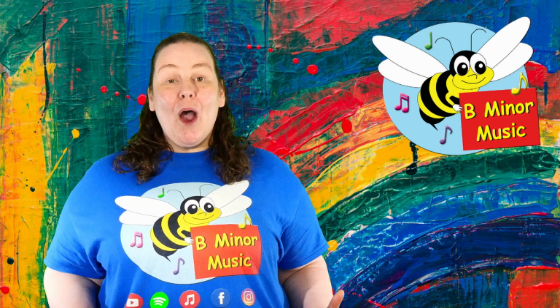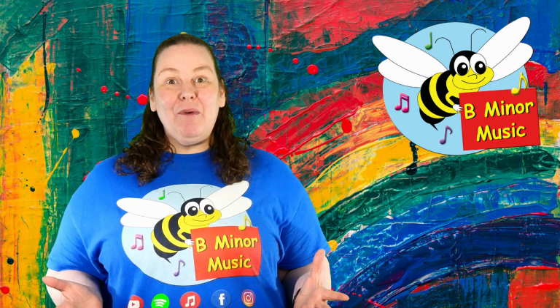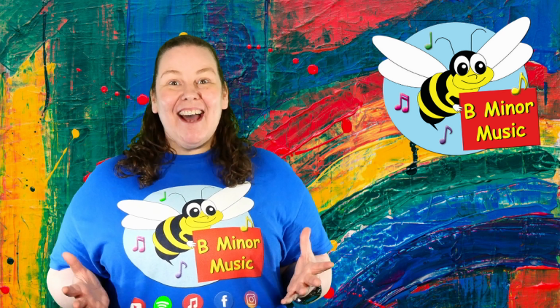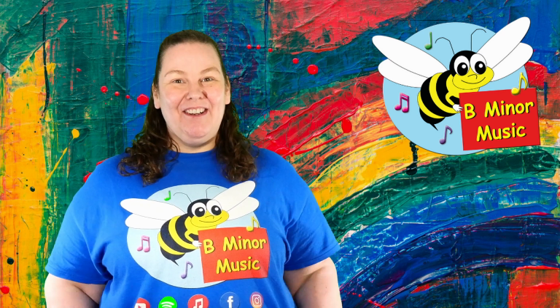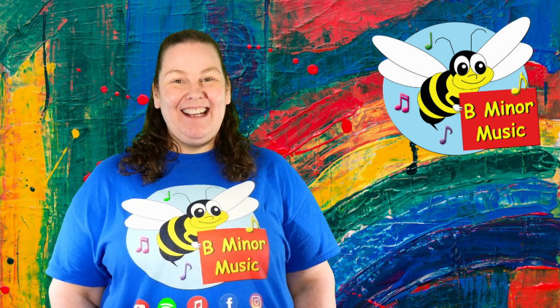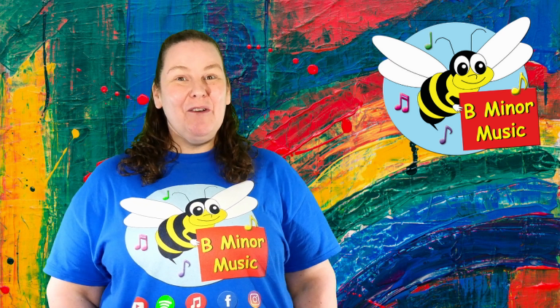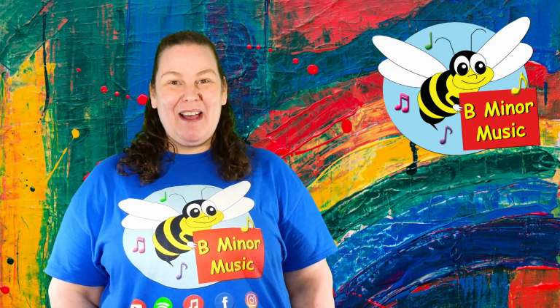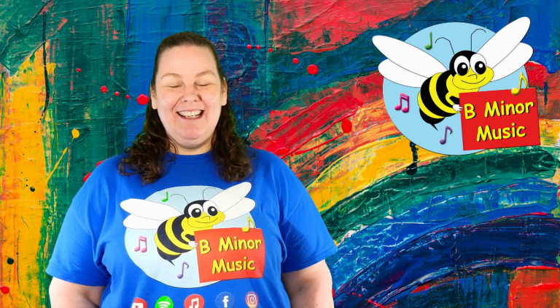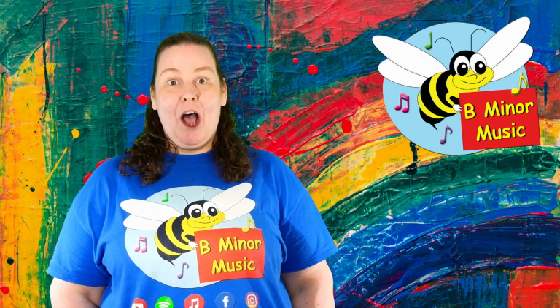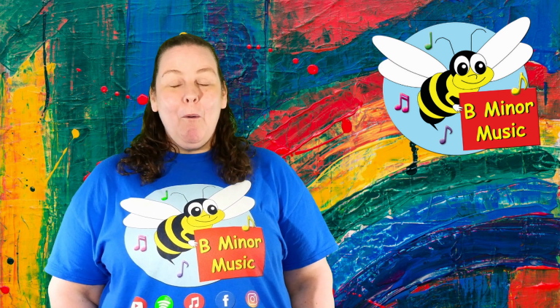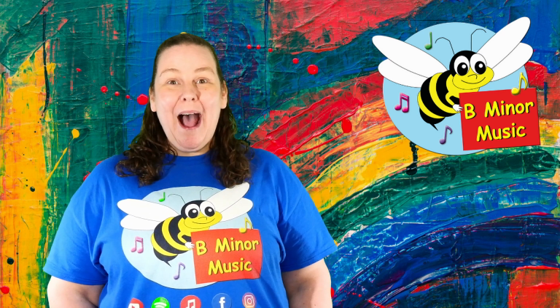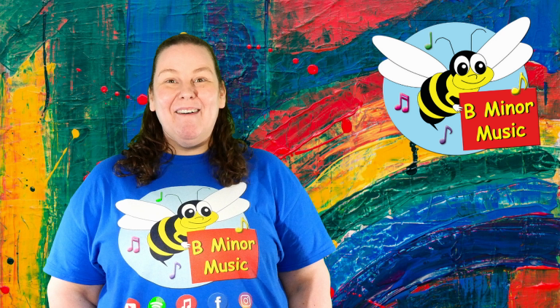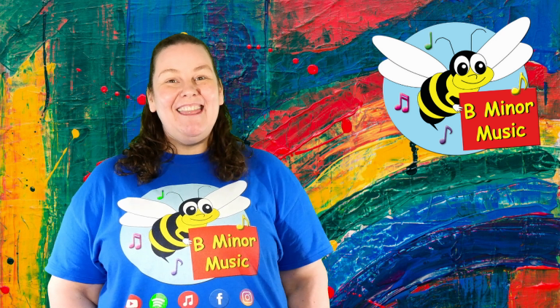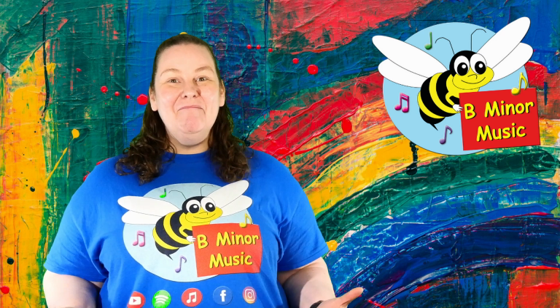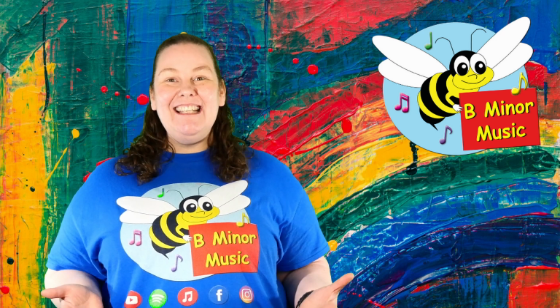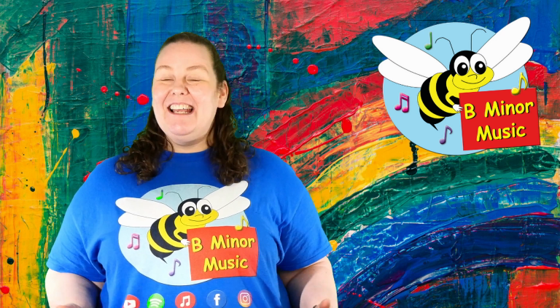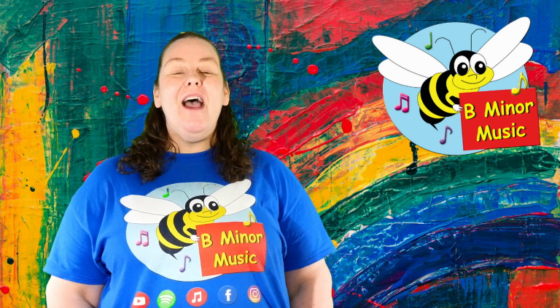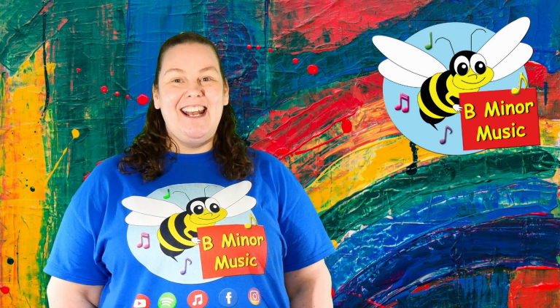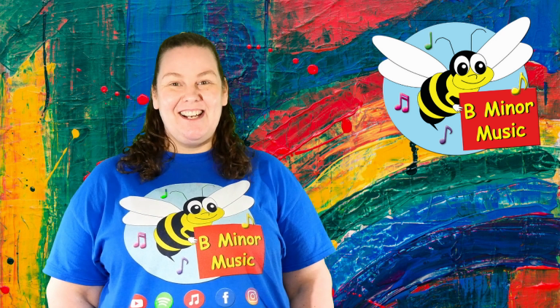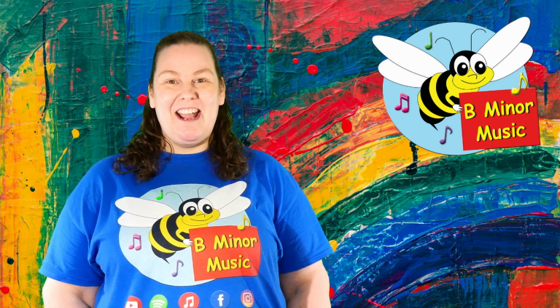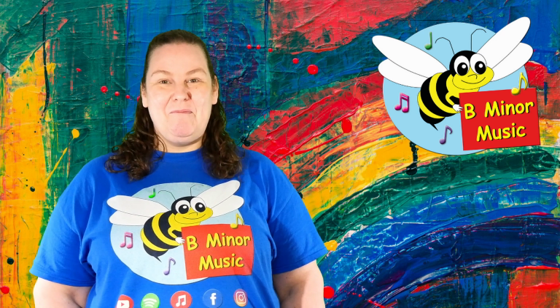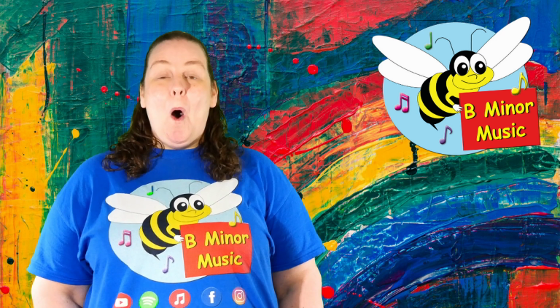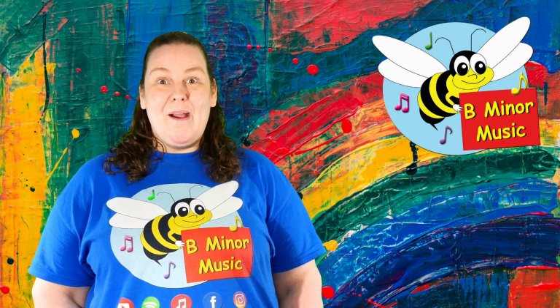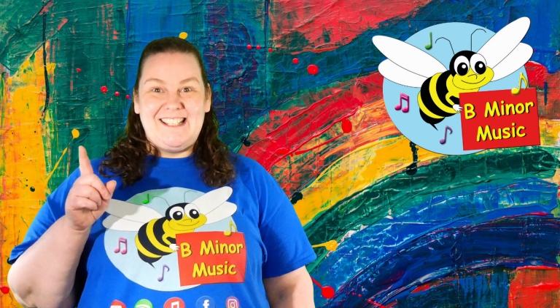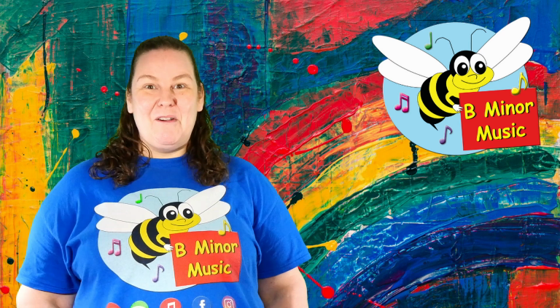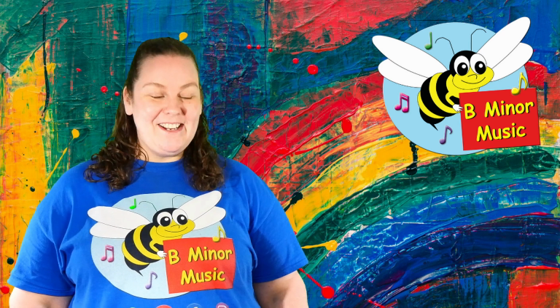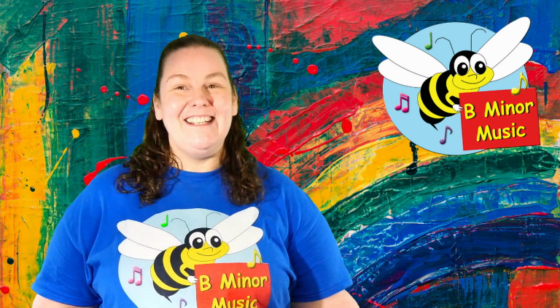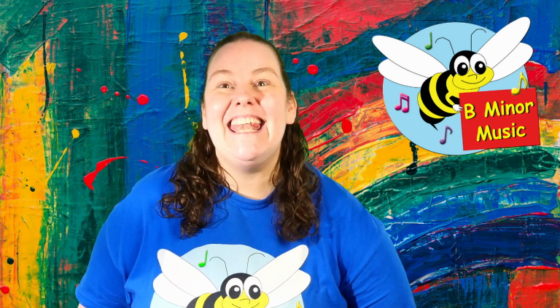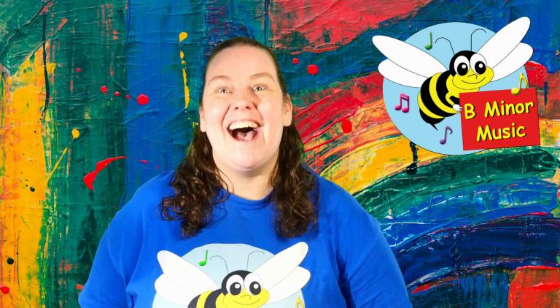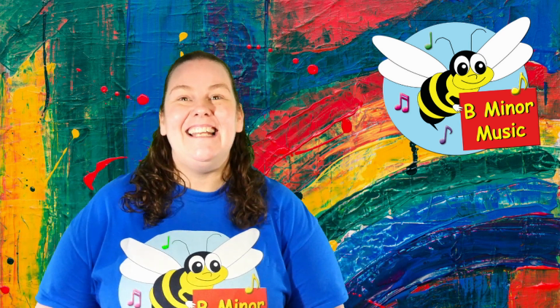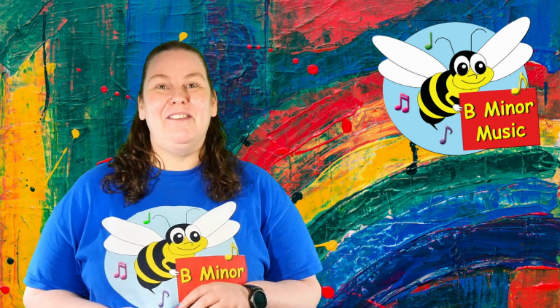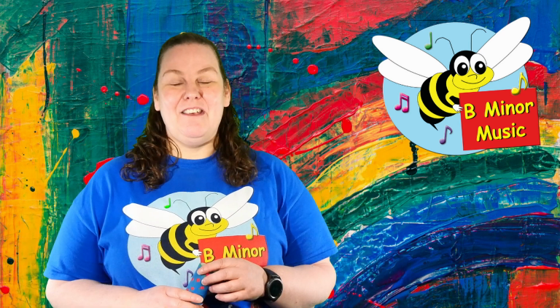Hi everyone, how did you go? Can you show me what you made? Wow, they look amazing! You have done such a great job. Alright, so we've got our kazoos and now it is time to play them. Are you ready to go?